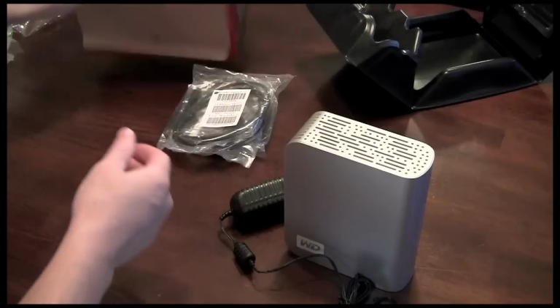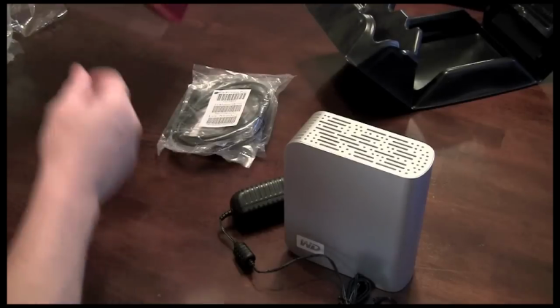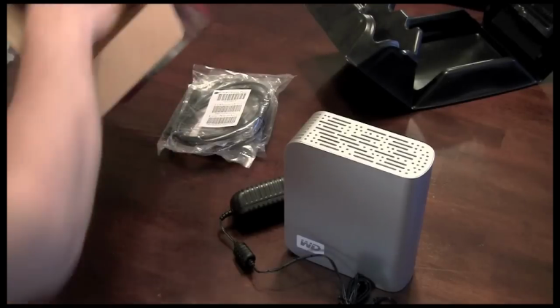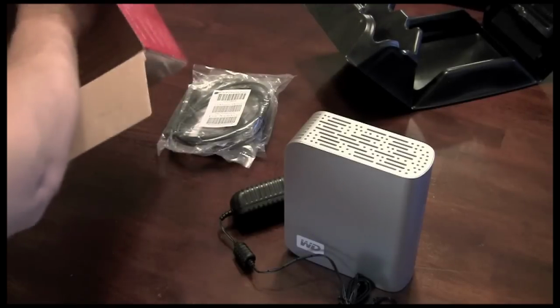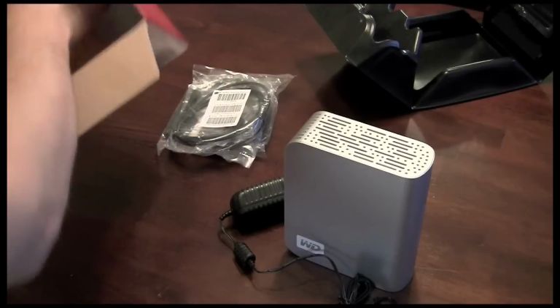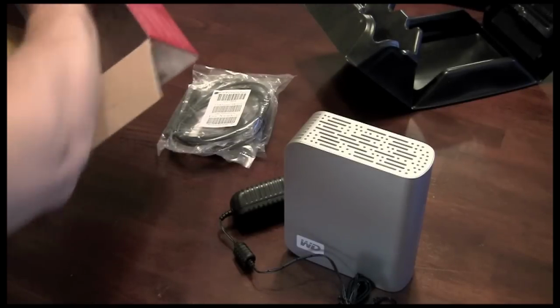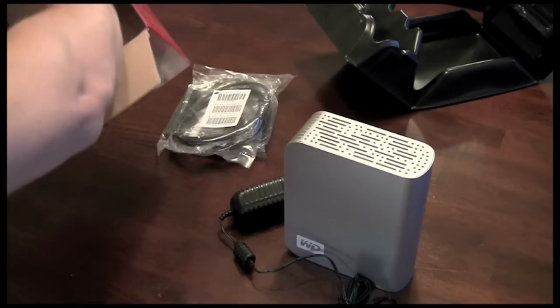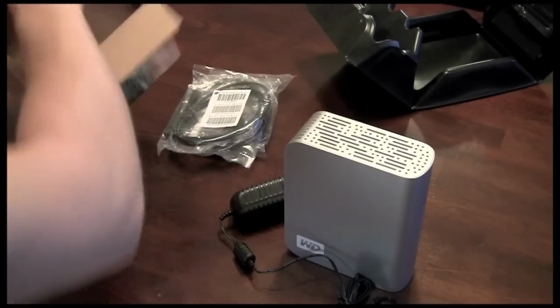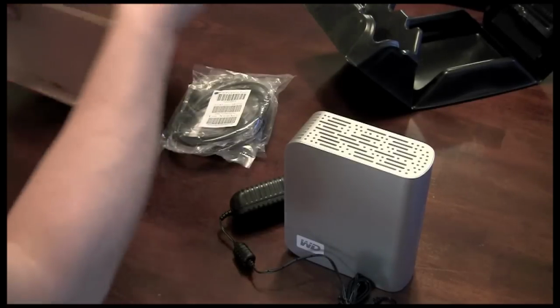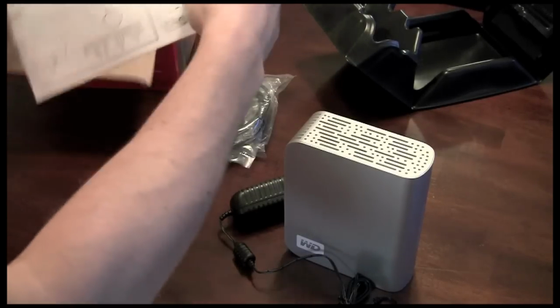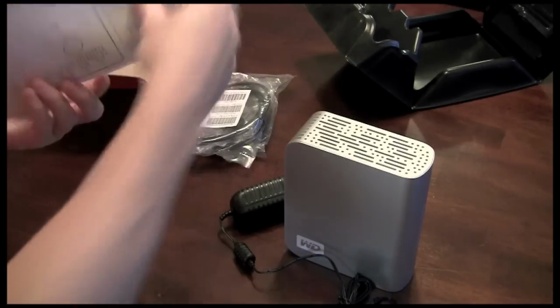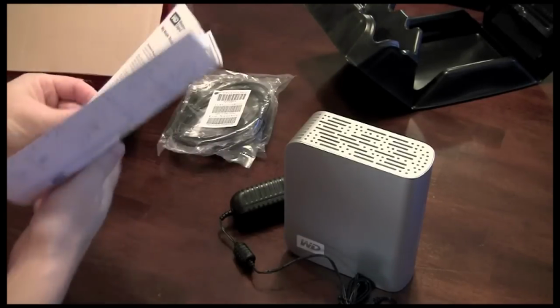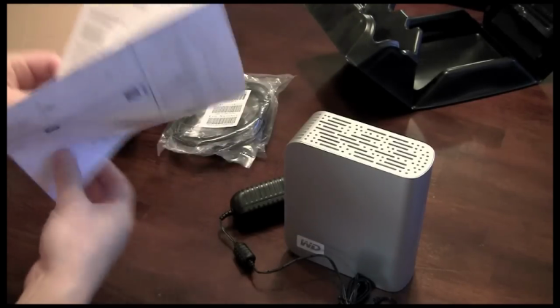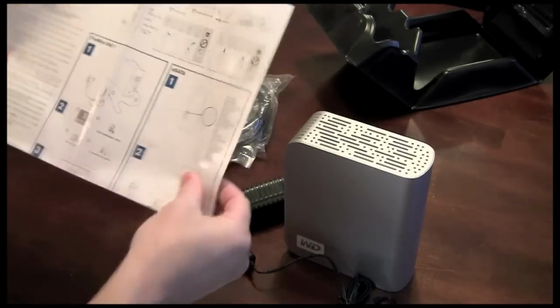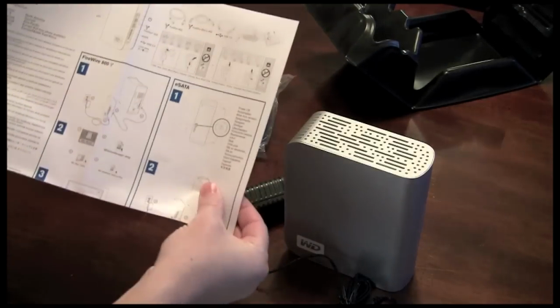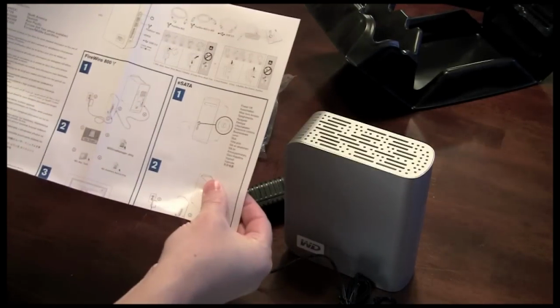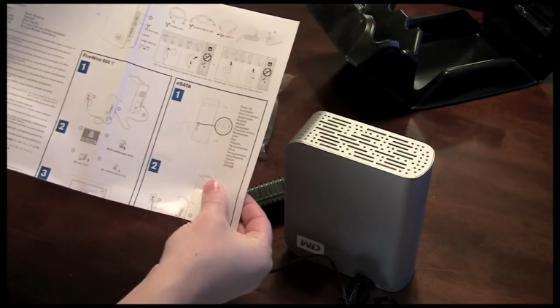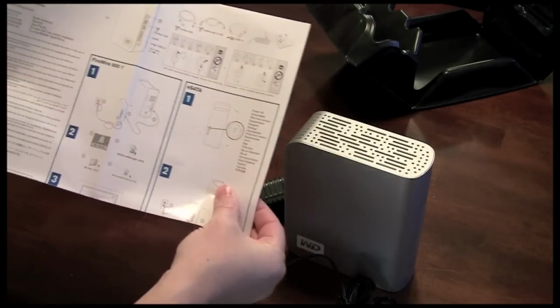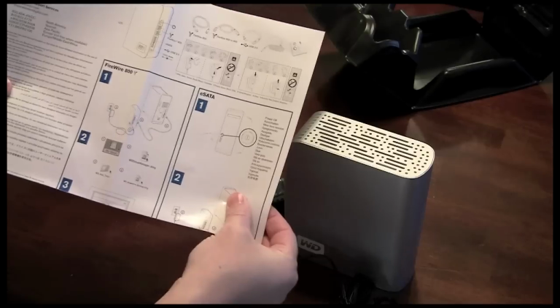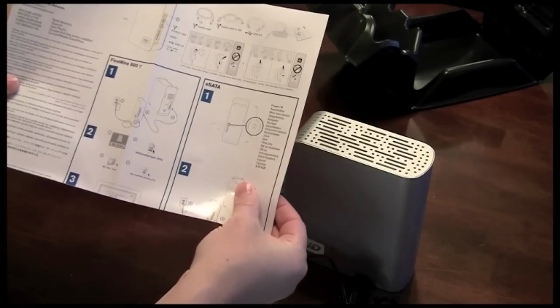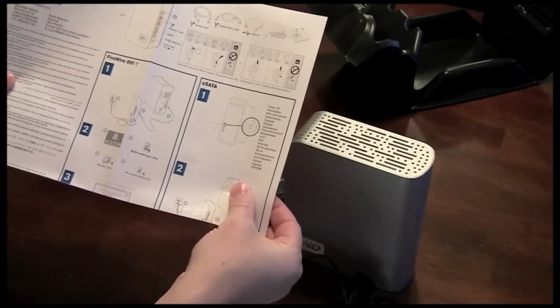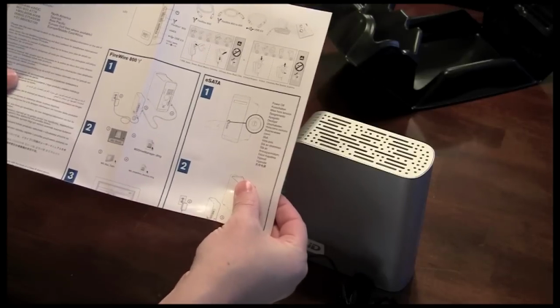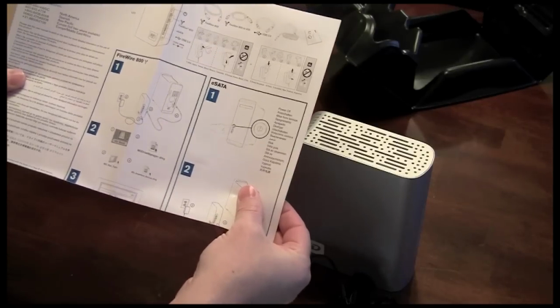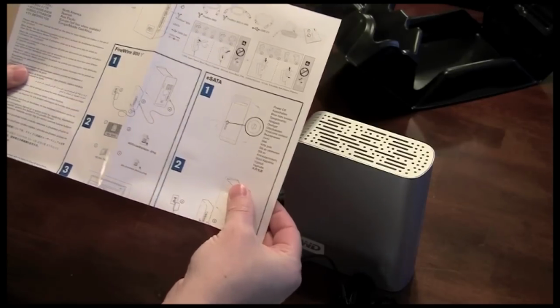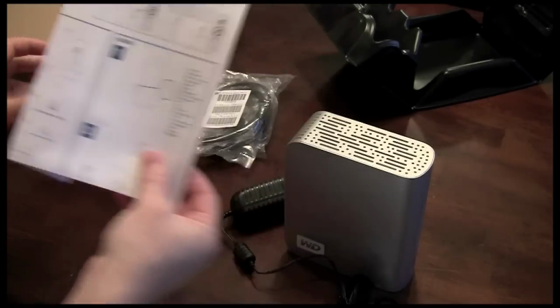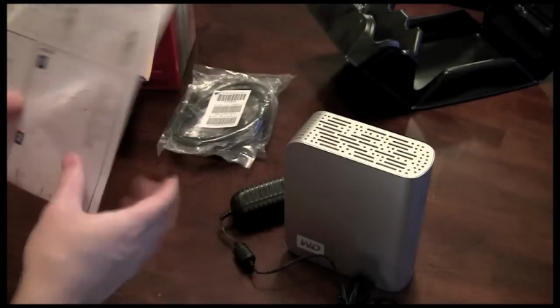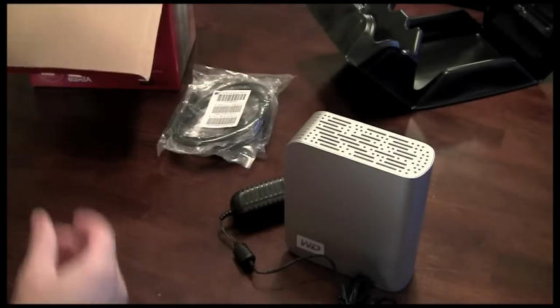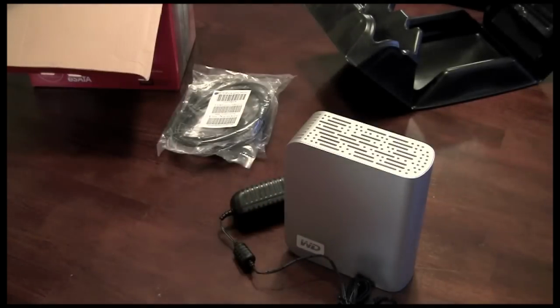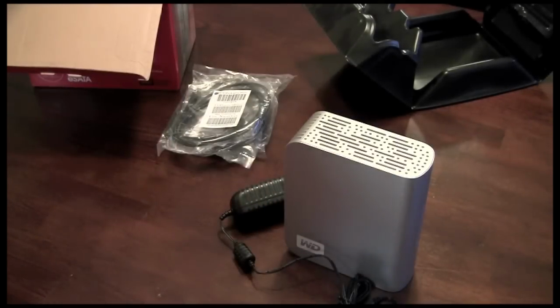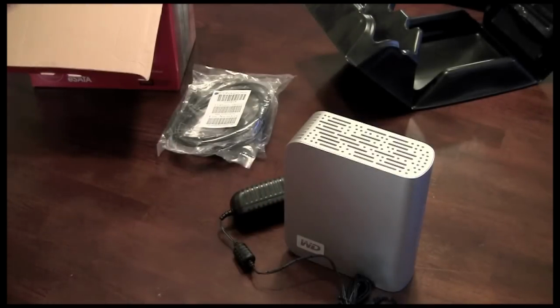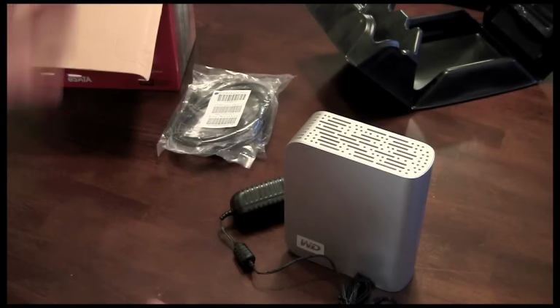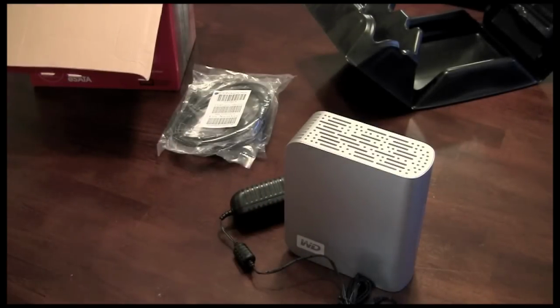And of course there's also the very basic setup and installation guide. These are pretty easy to use — you basically just plug them into your device and the modern operating systems automatically recognize and mount them.